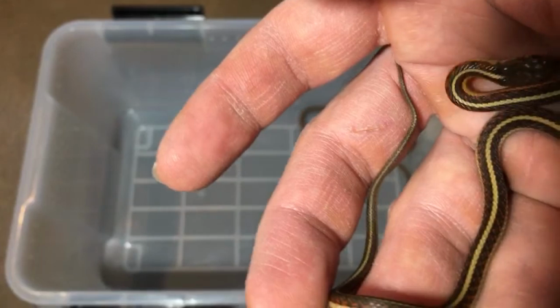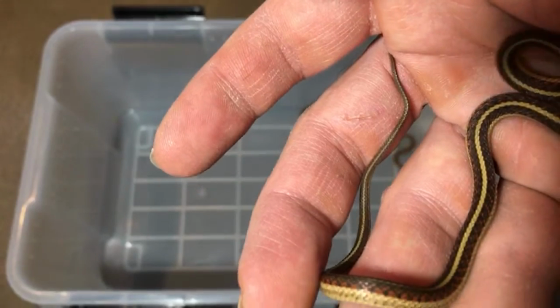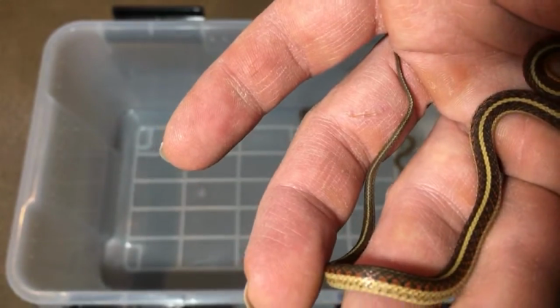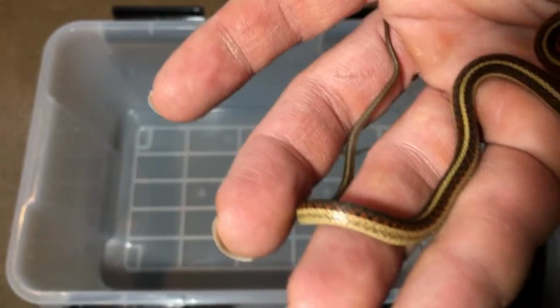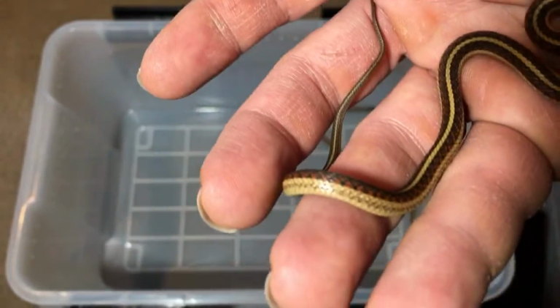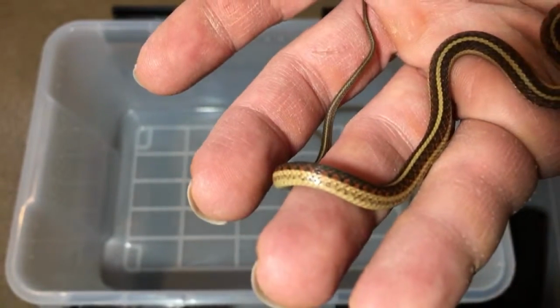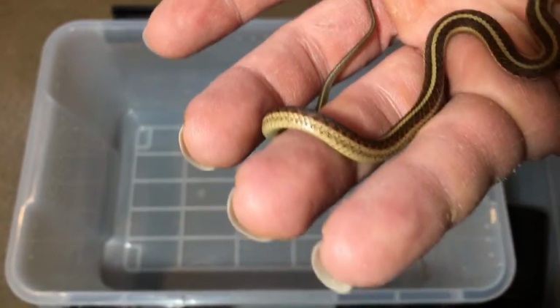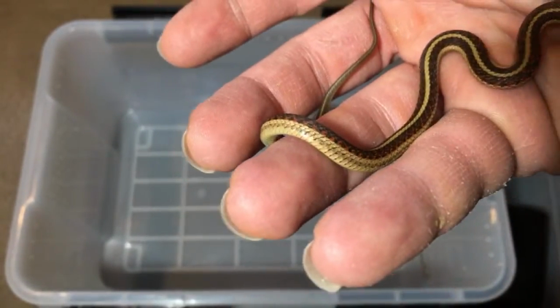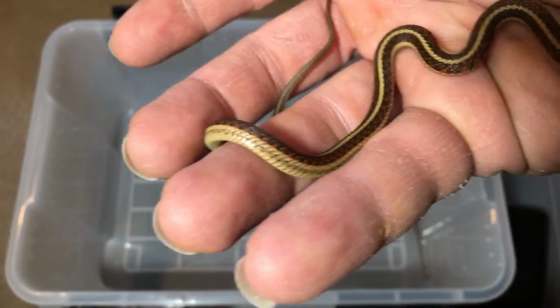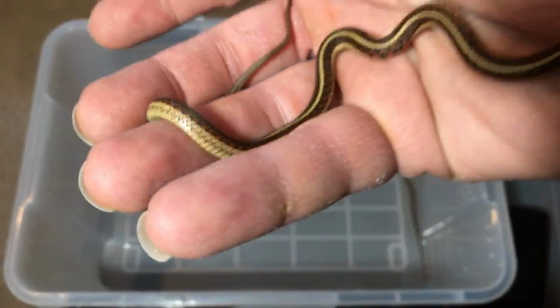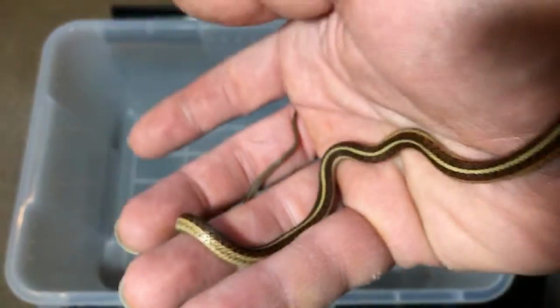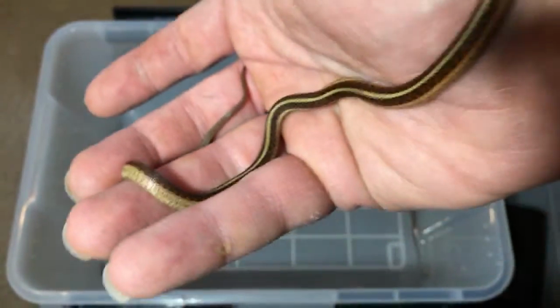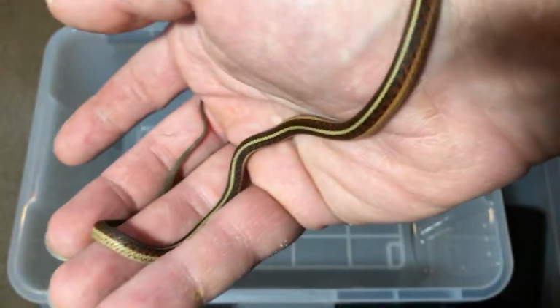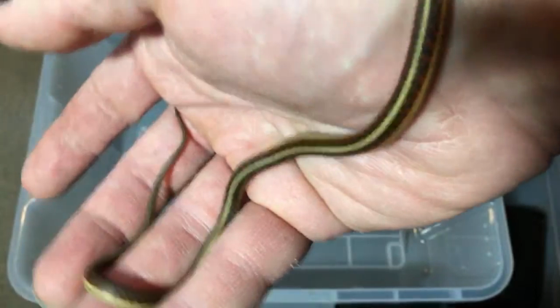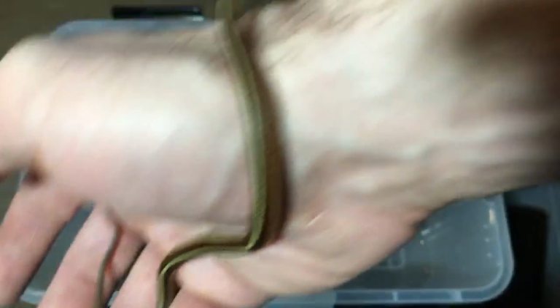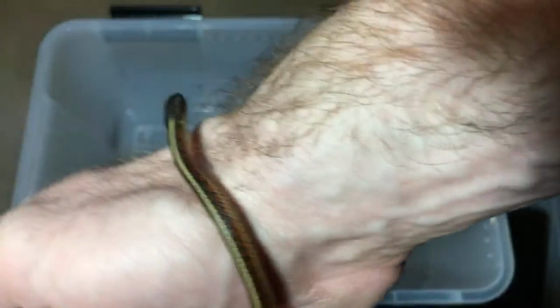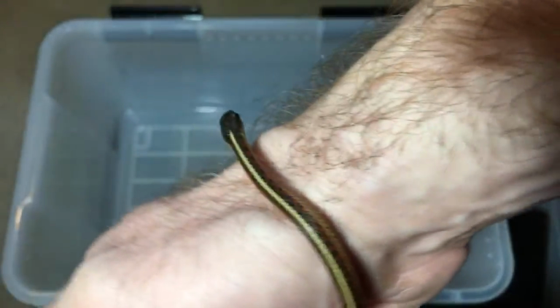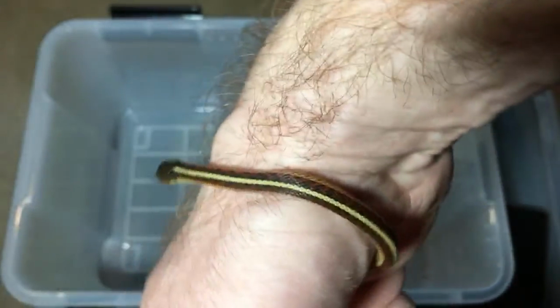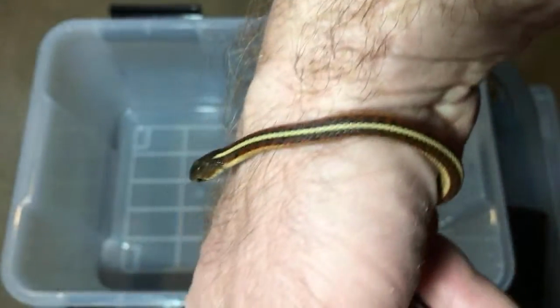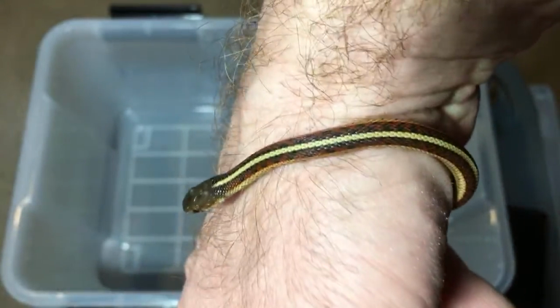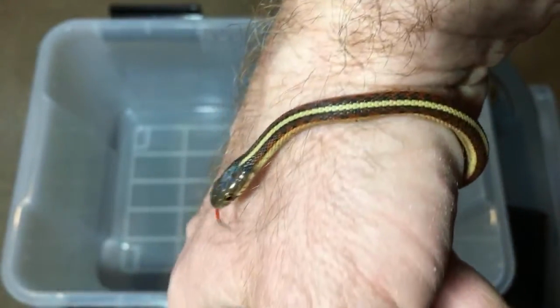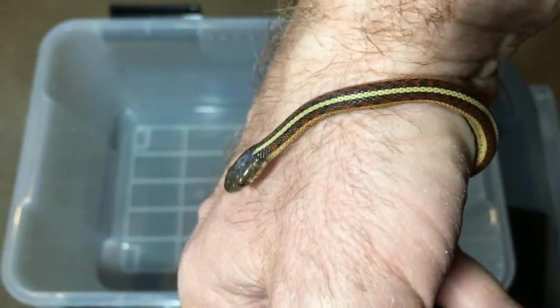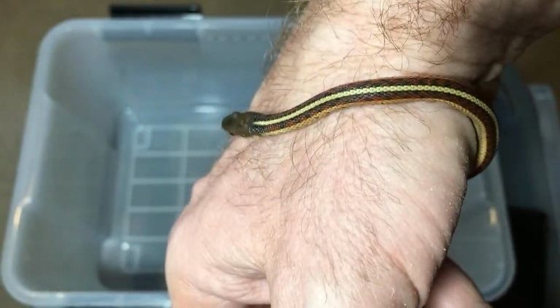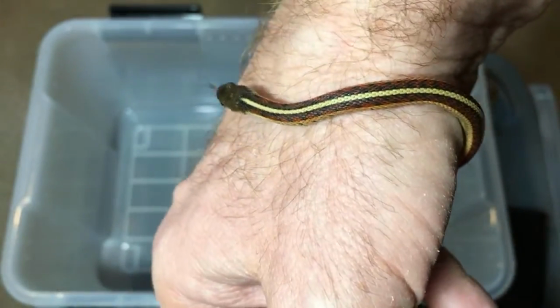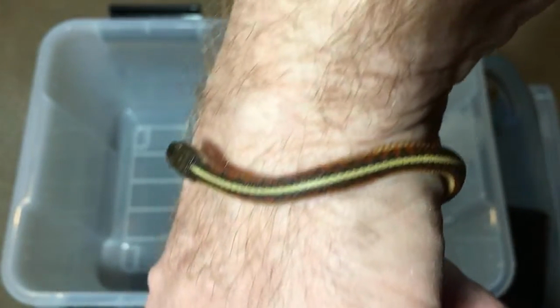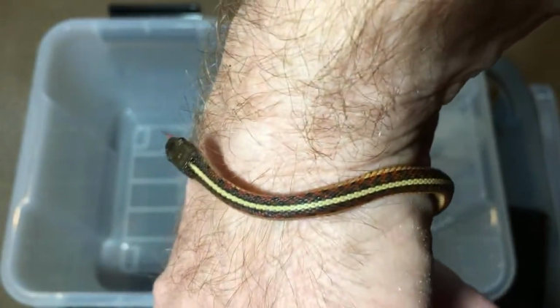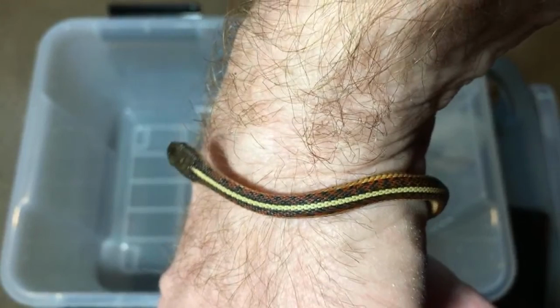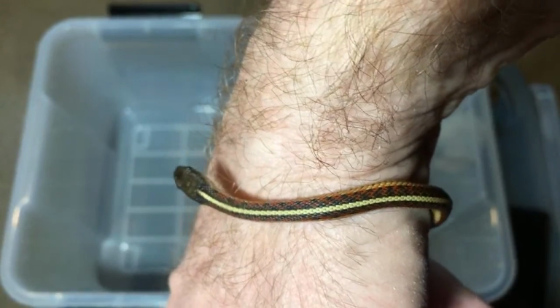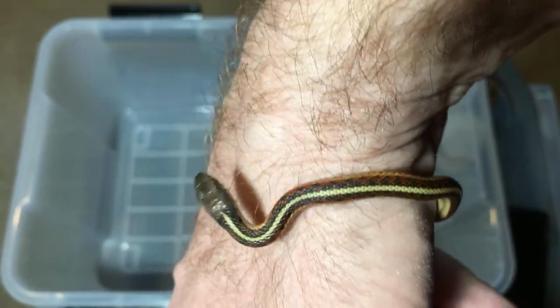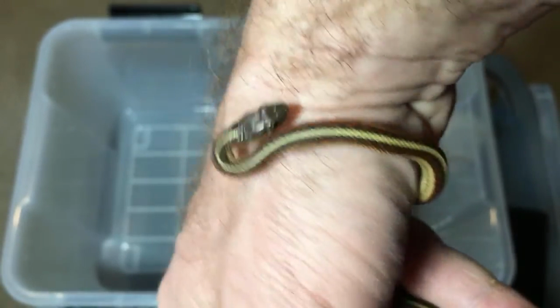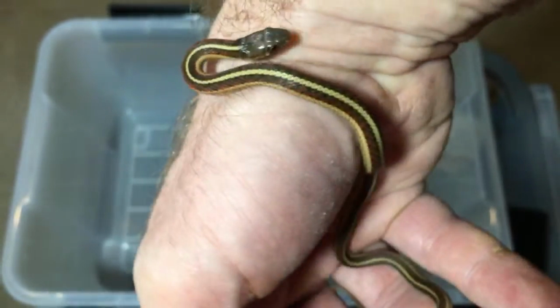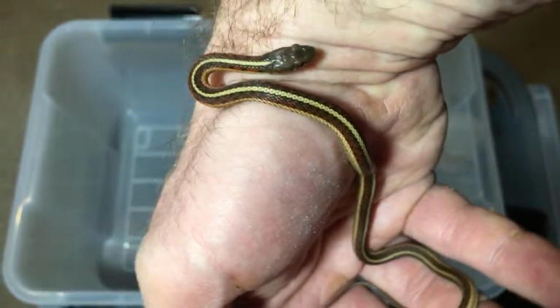Do you have any other scorpion species in mind? I'm a newer viewer and I'm really enjoying your channel. Well, the only scorpion species I have right now are an Asian forest scorpion and a Coahuila devil. Maybe you've already seen those — those are the only two scorpion species I have now.